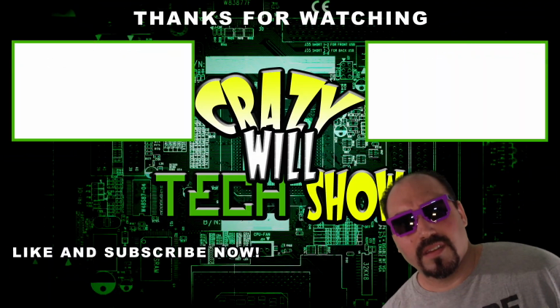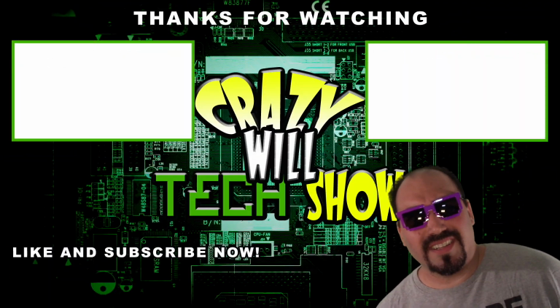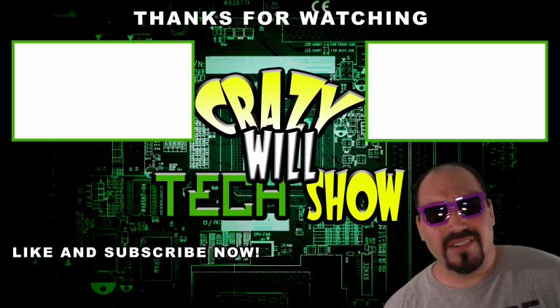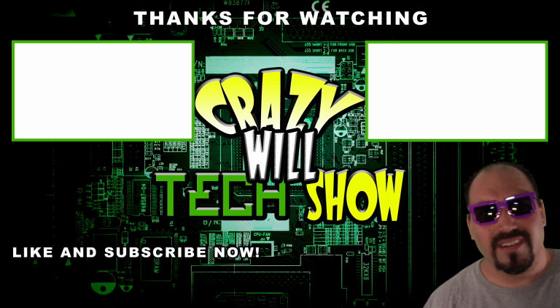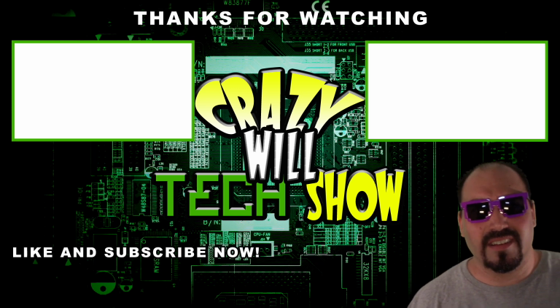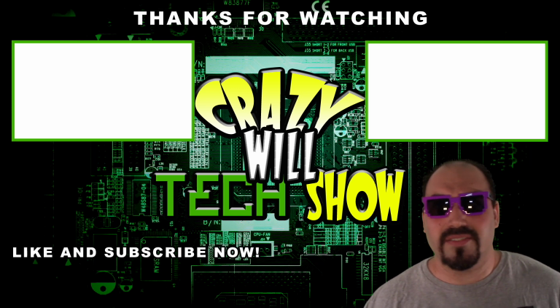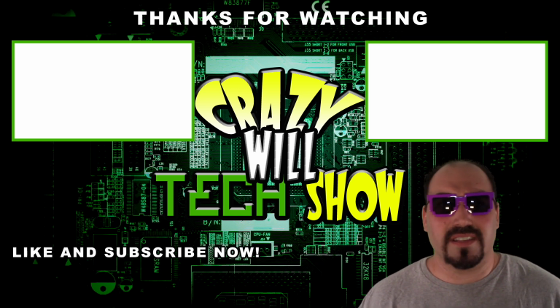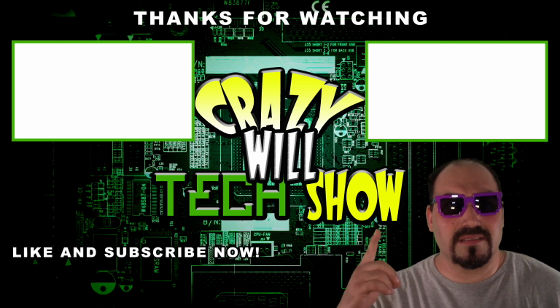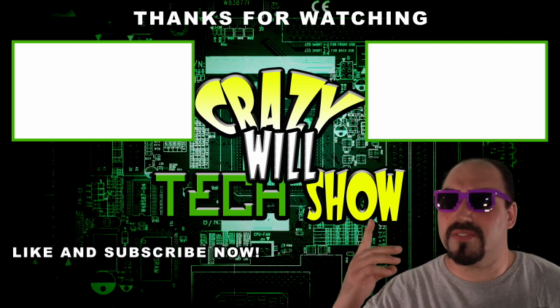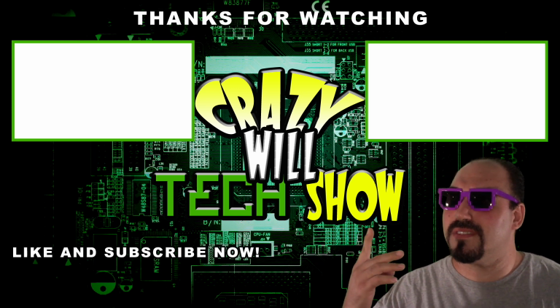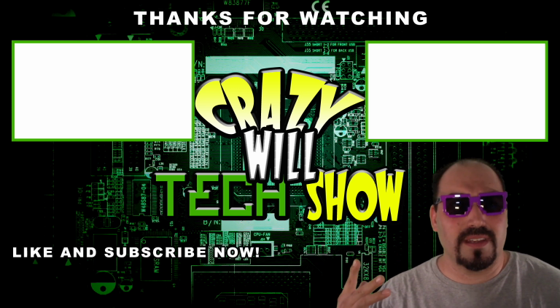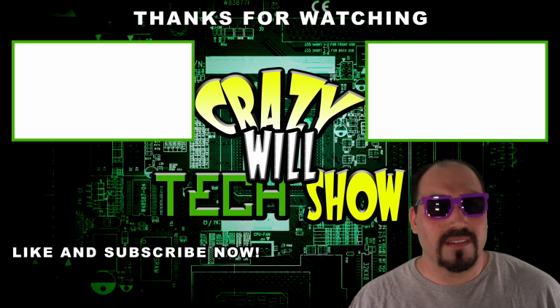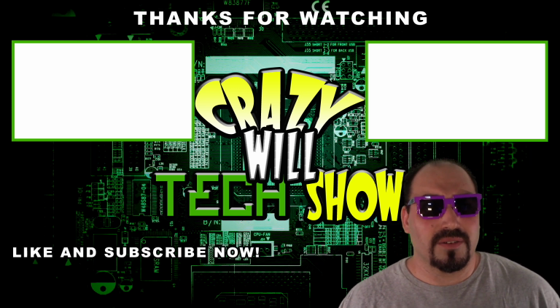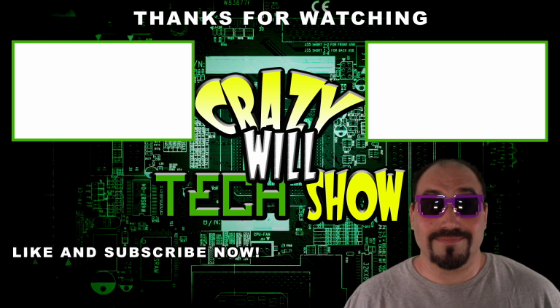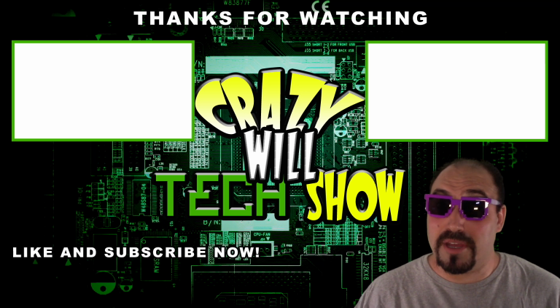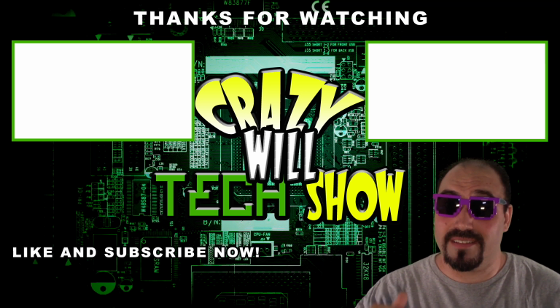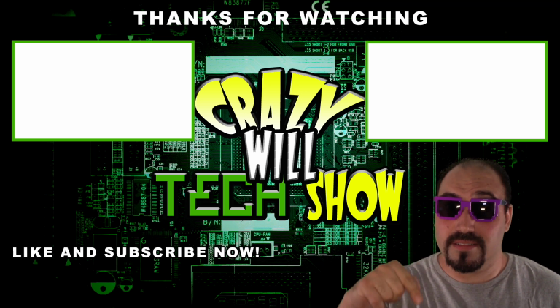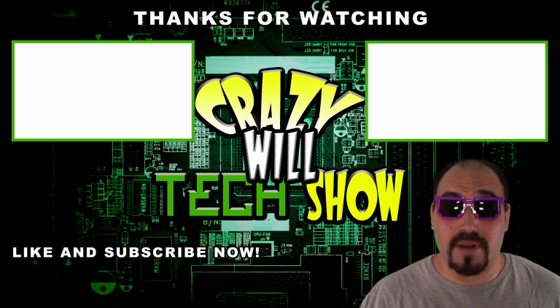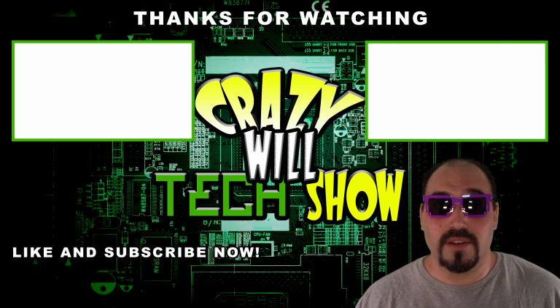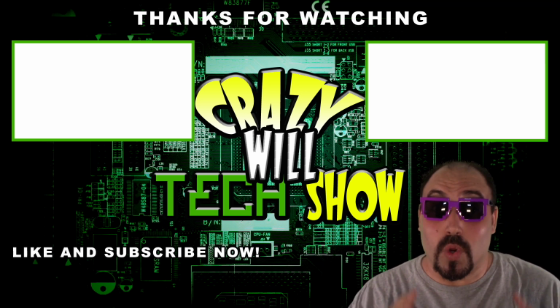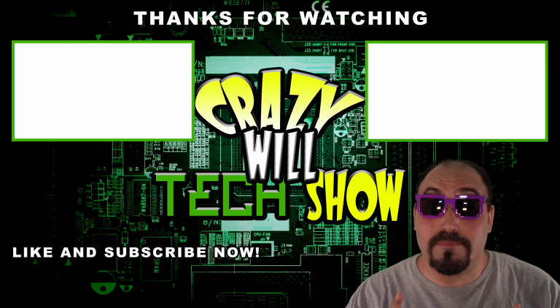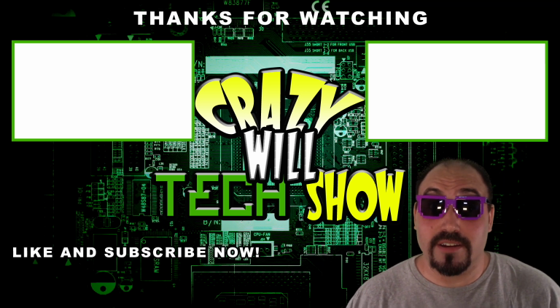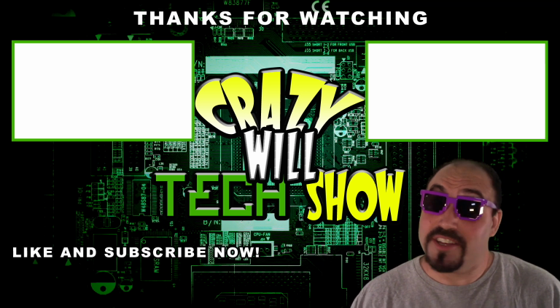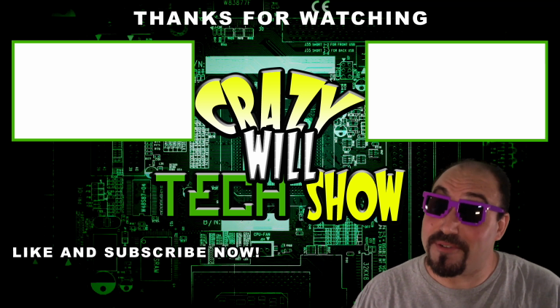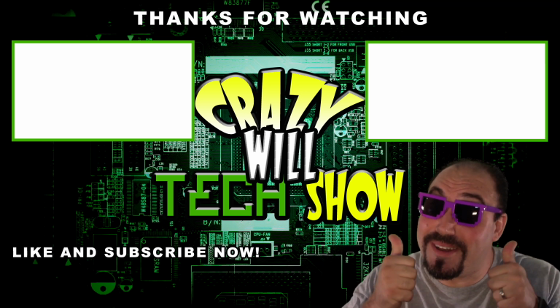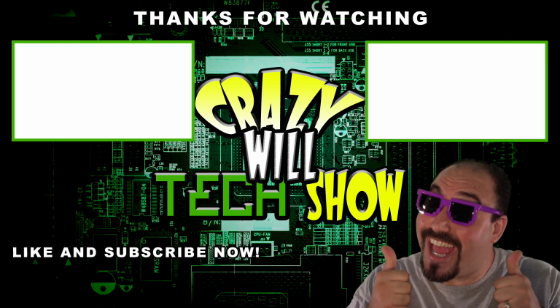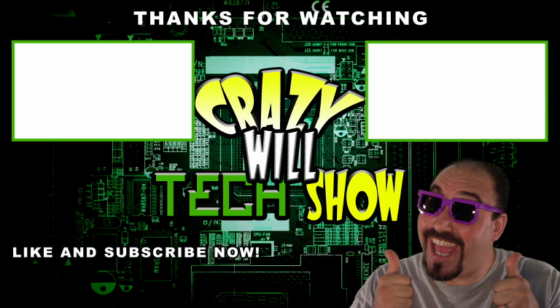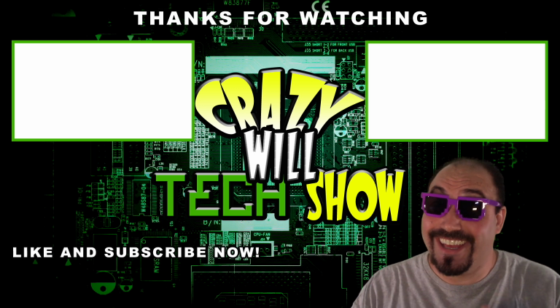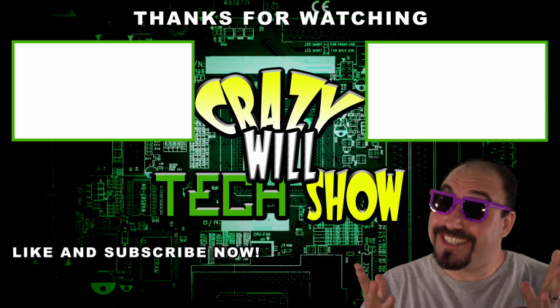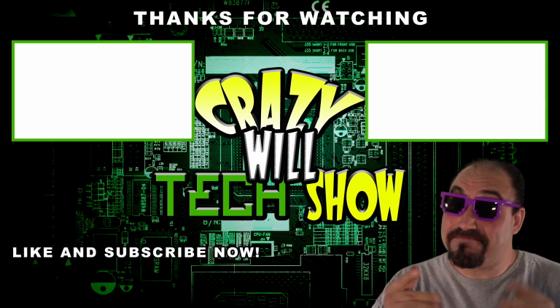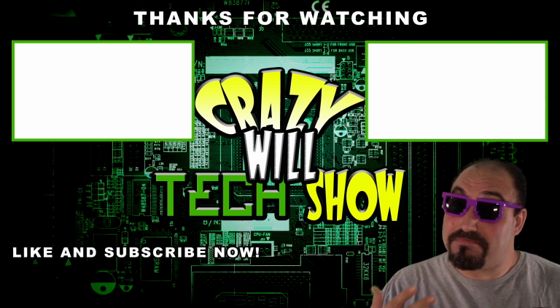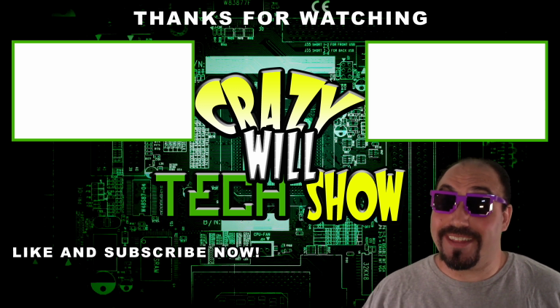You're still here? You haven't clicked on all these videos I made? Or better yet — the like button. Or even better — the subscribe button. Just putting it out there.